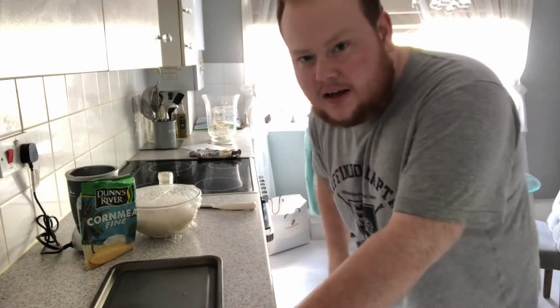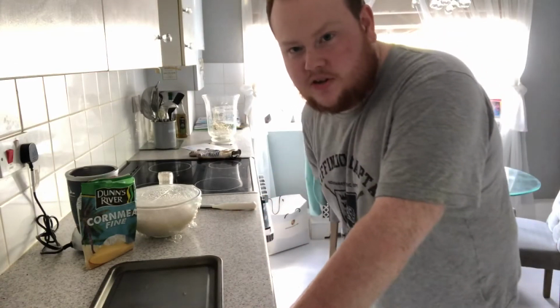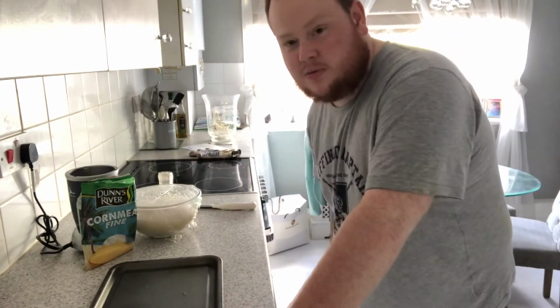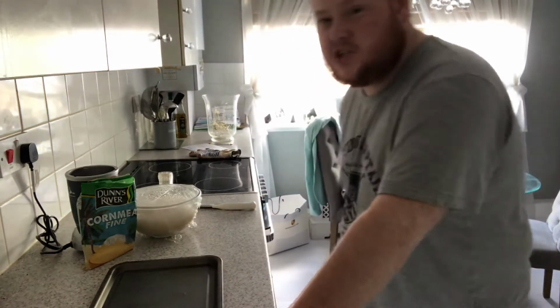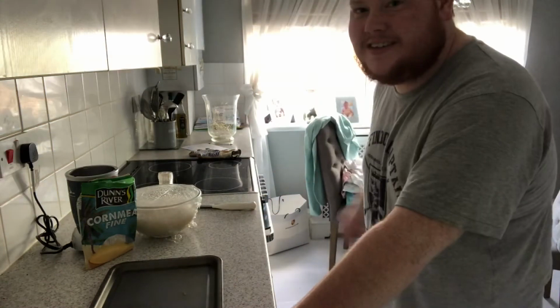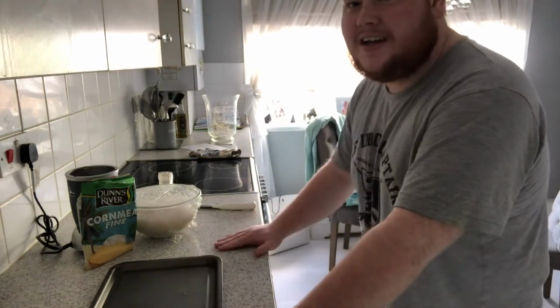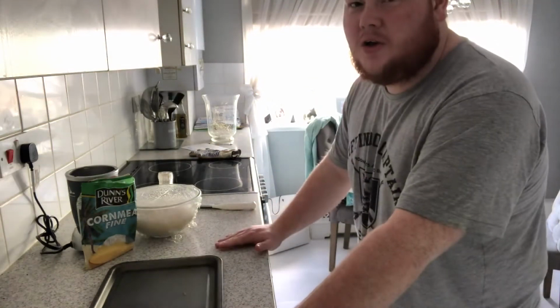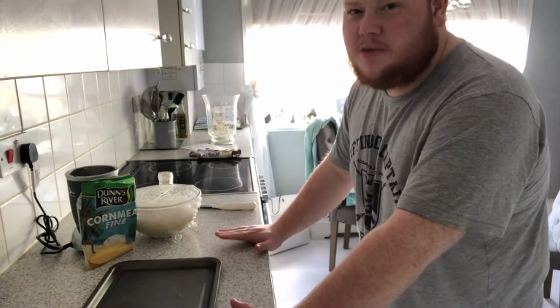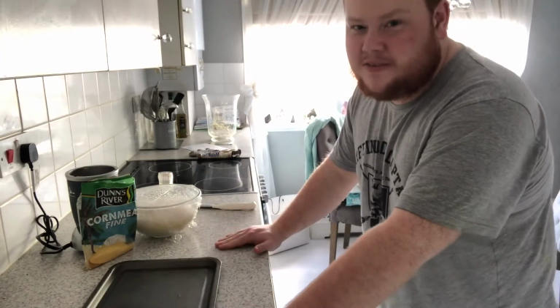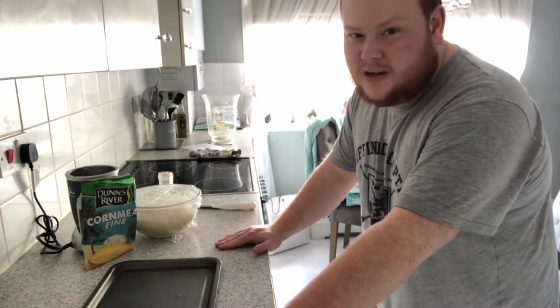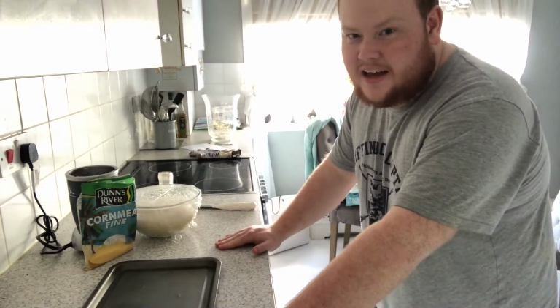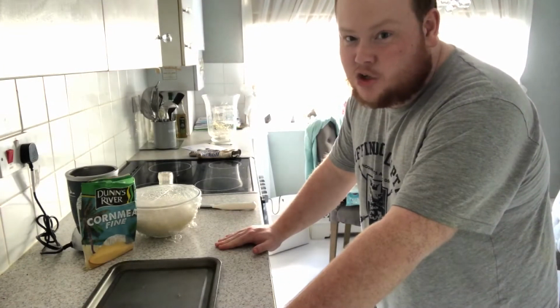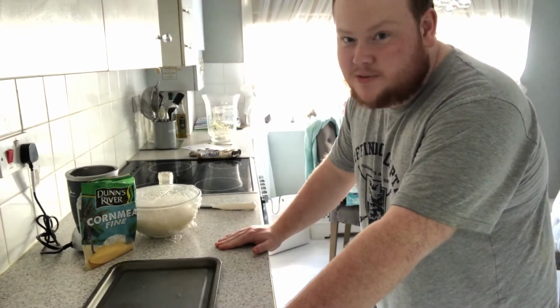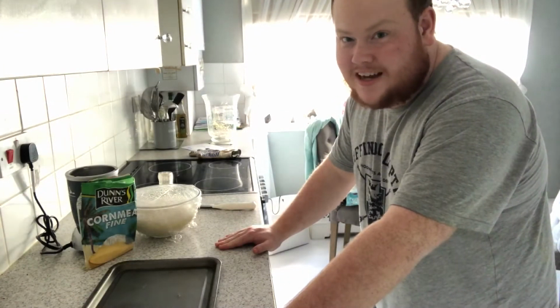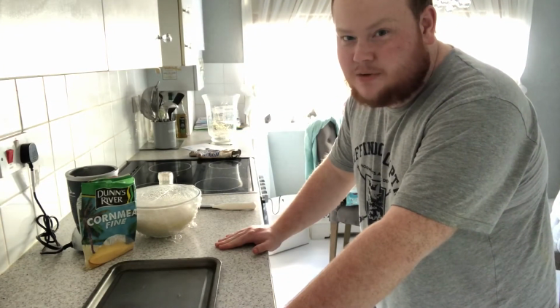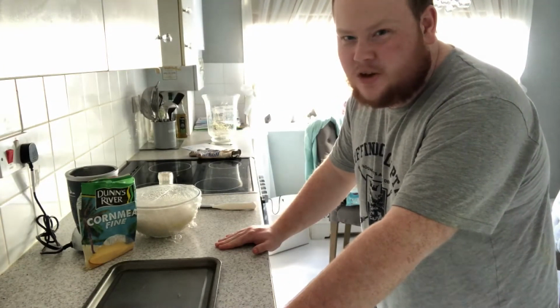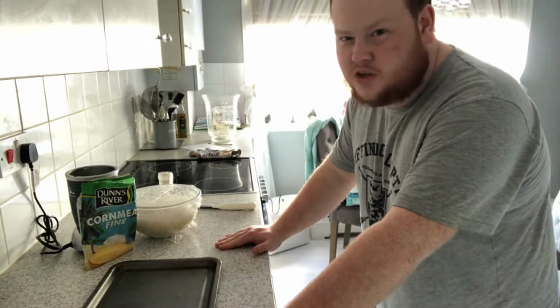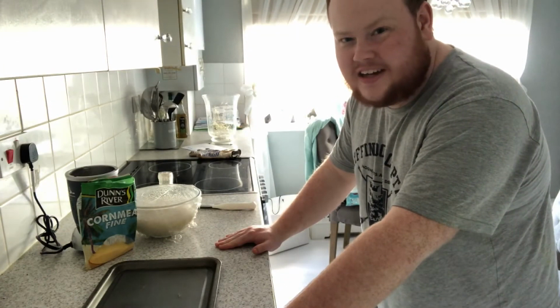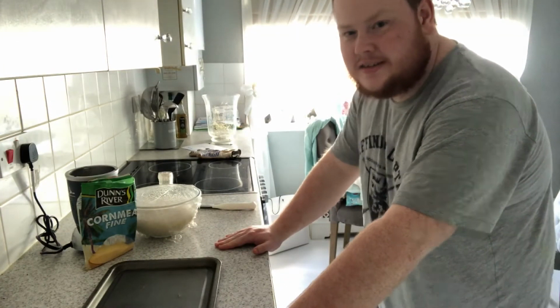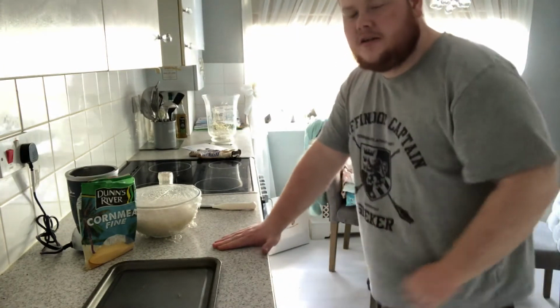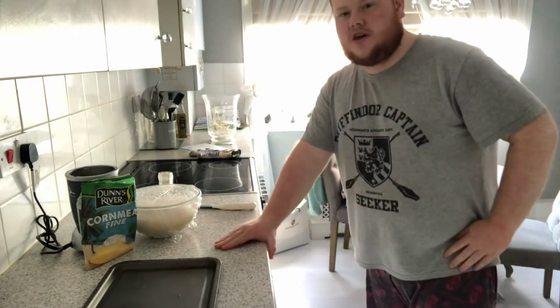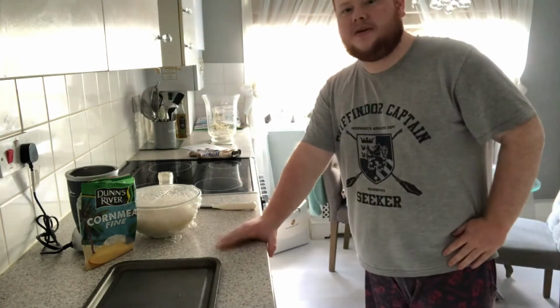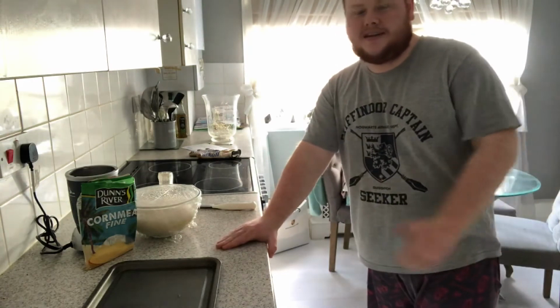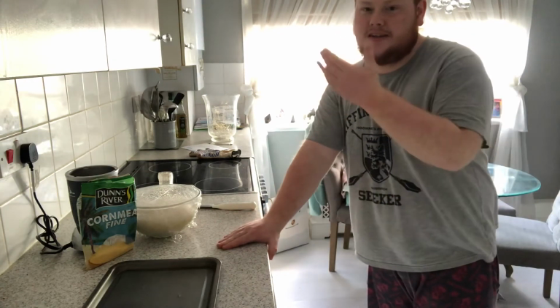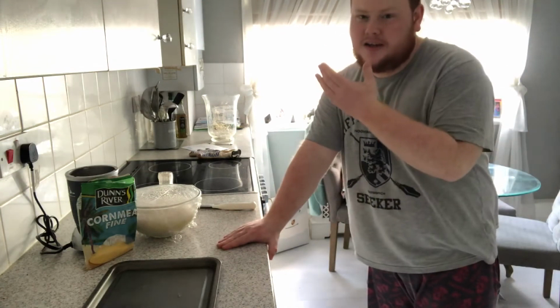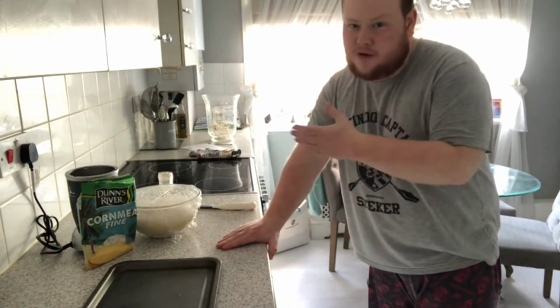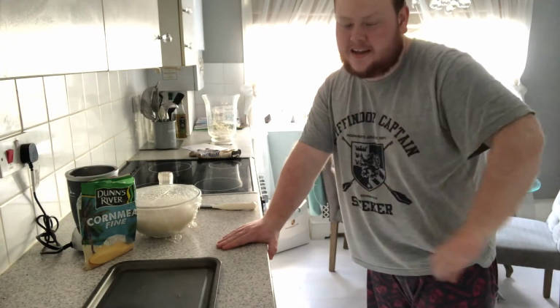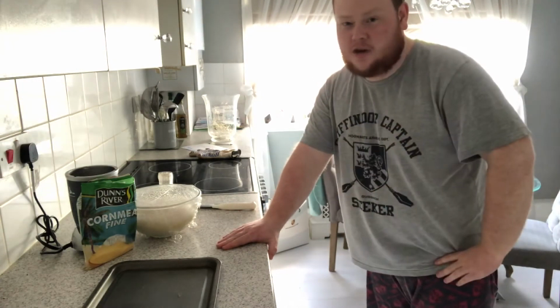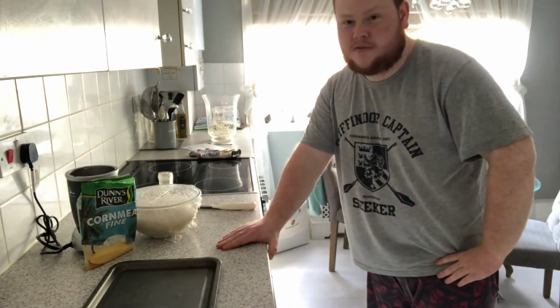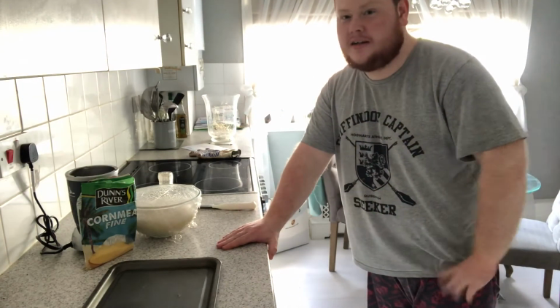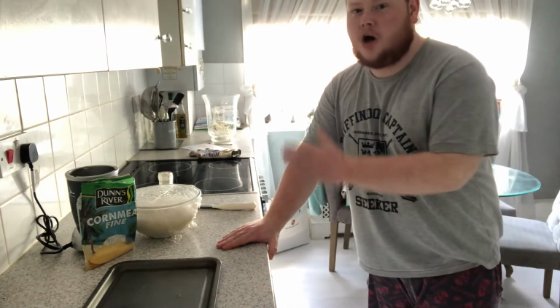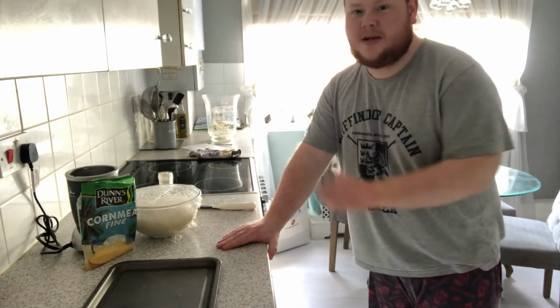Hey, what's going on guys? What's up, it's Nash here. I bet you've been waiting for this one — a cooking episode. I haven't done one in almost over a year. I've got a way I can cut it off with a homemade pizza.